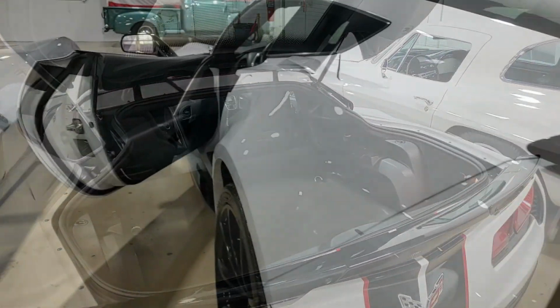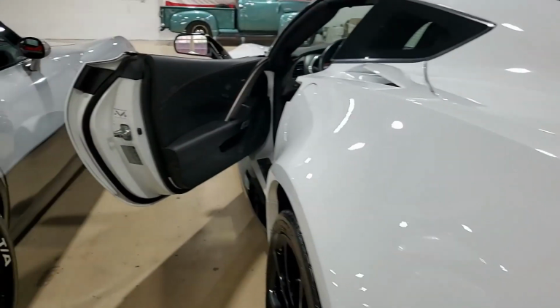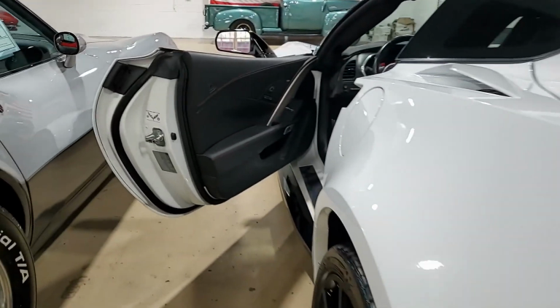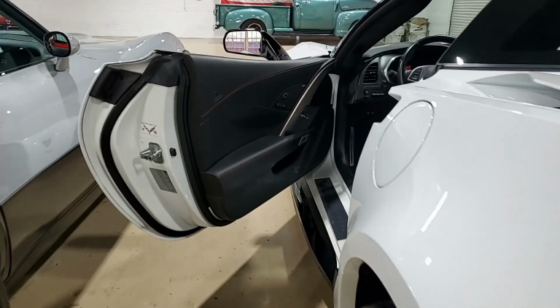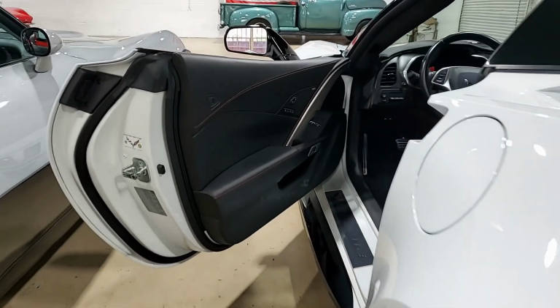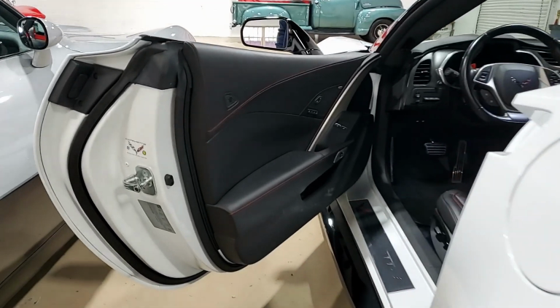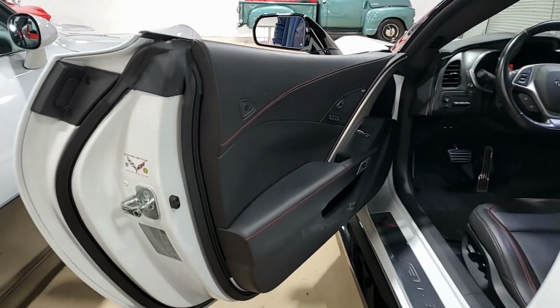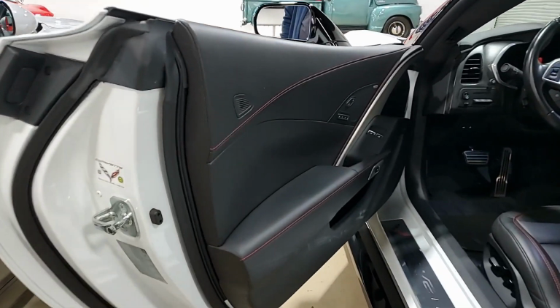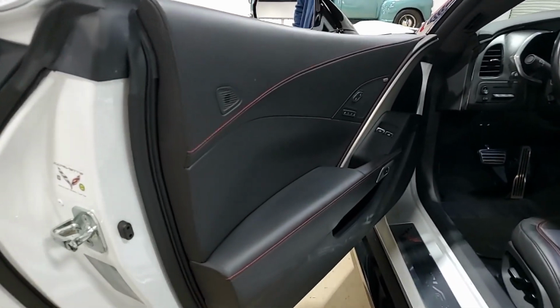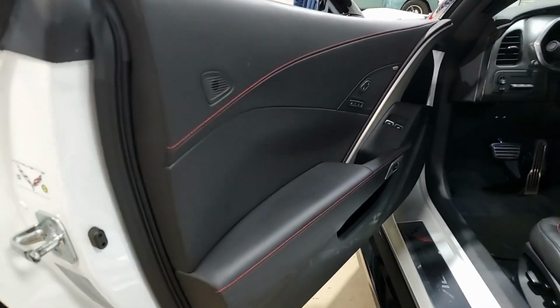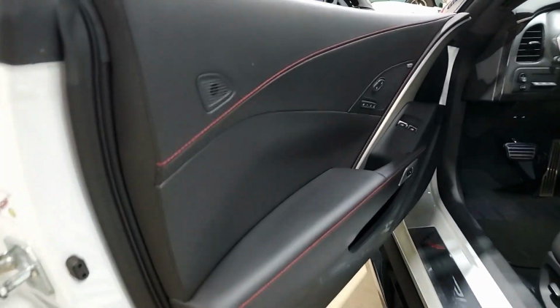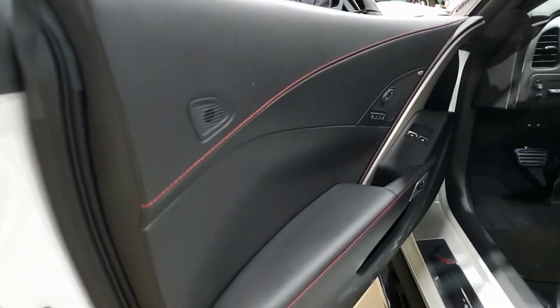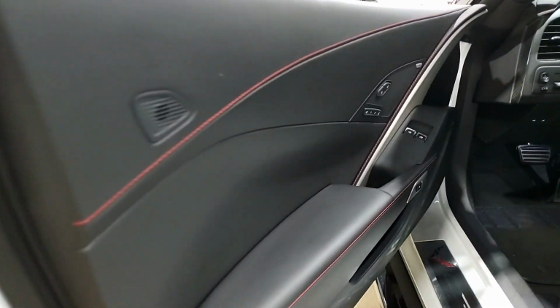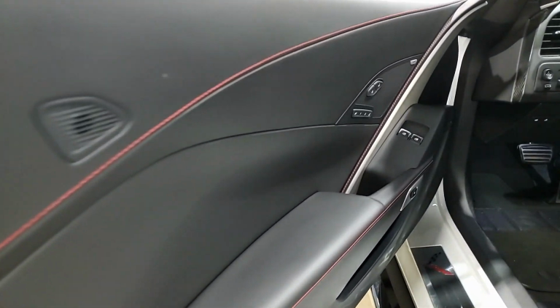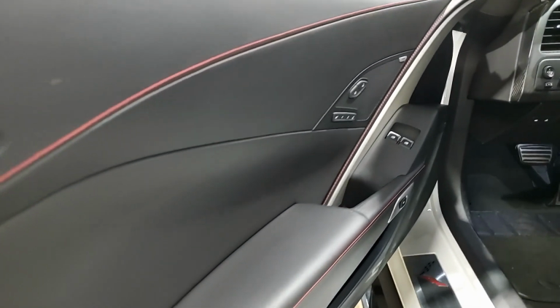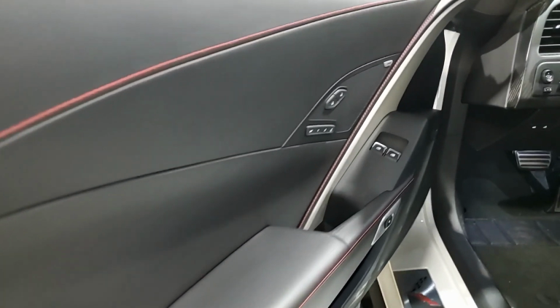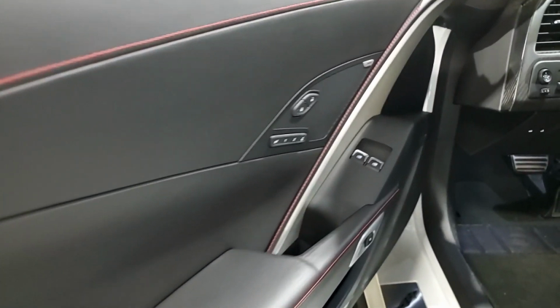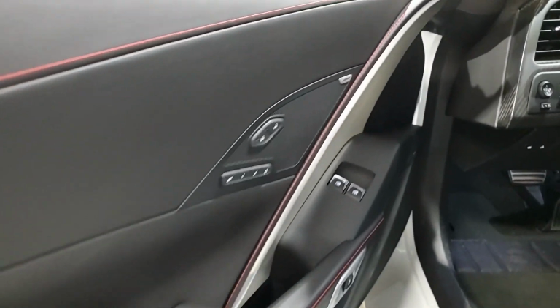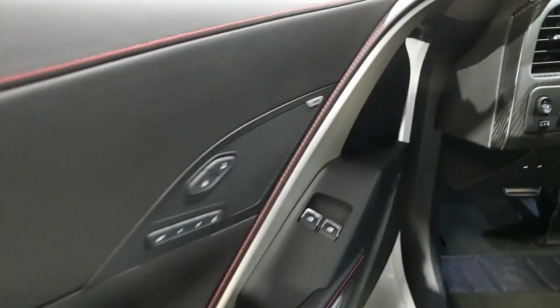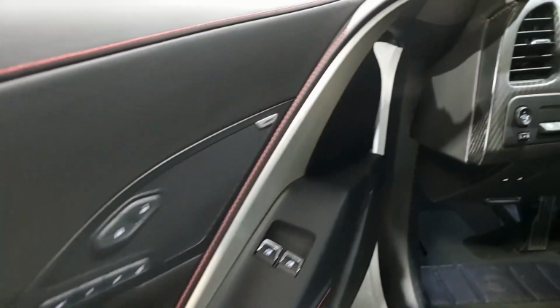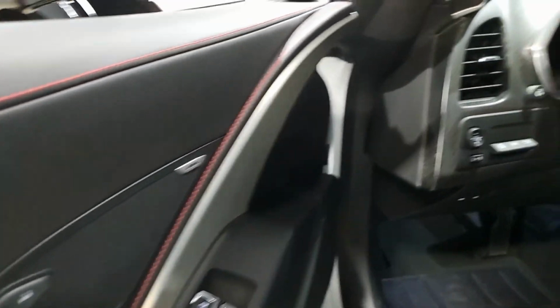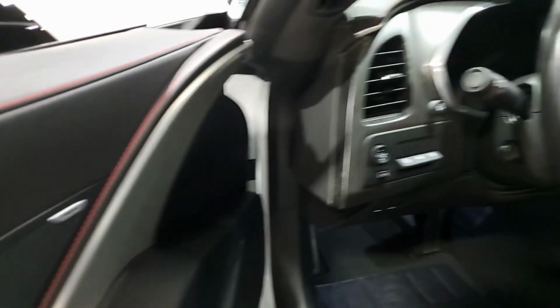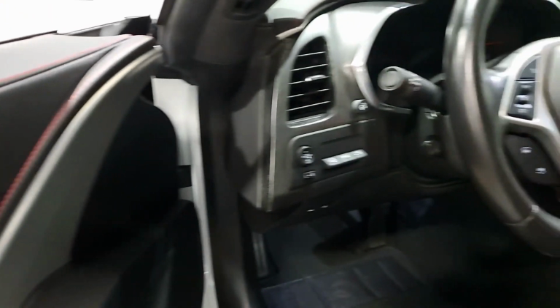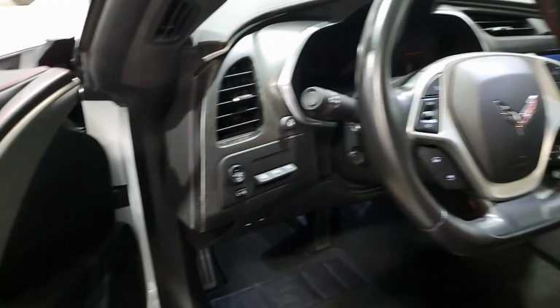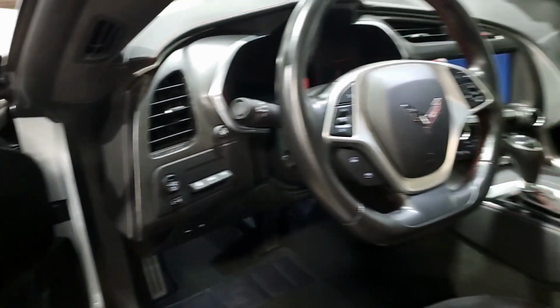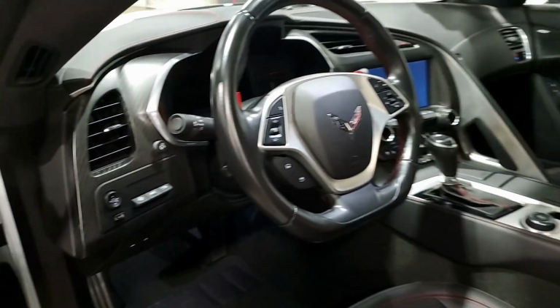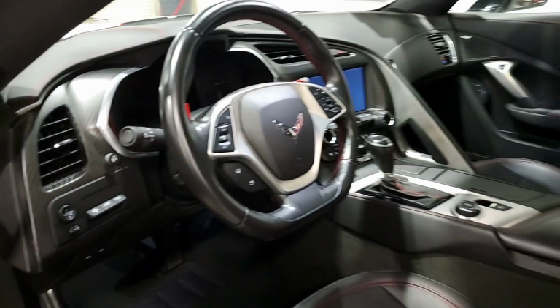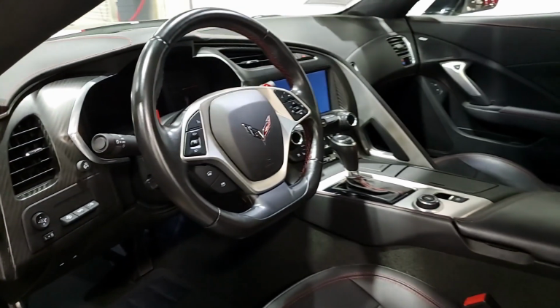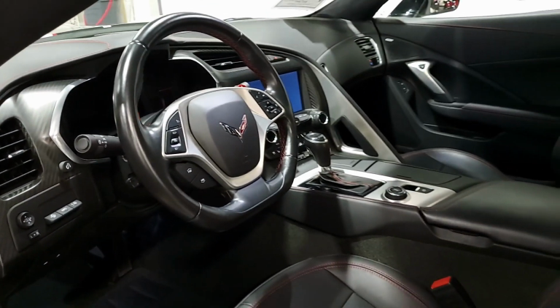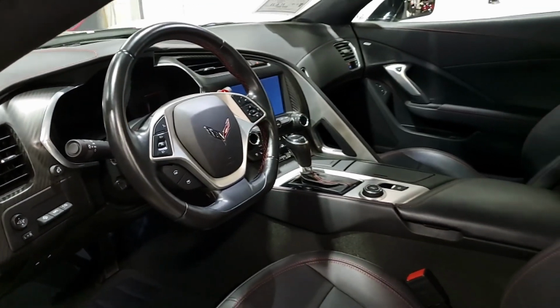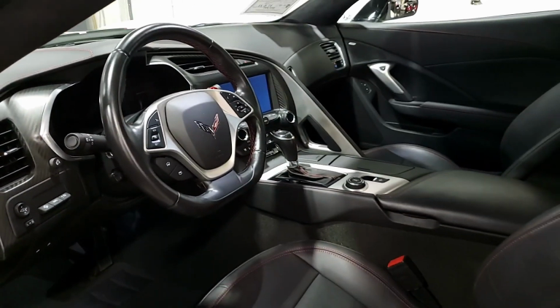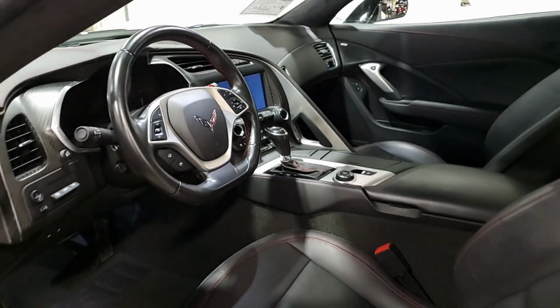It has those beautiful black wheels, carbon fiber interior trim package. It has the red brake caliper override, red custom stitching, remote start, Apple CarPlay and Android Auto capability, Bluetooth package, keyless entry and start.